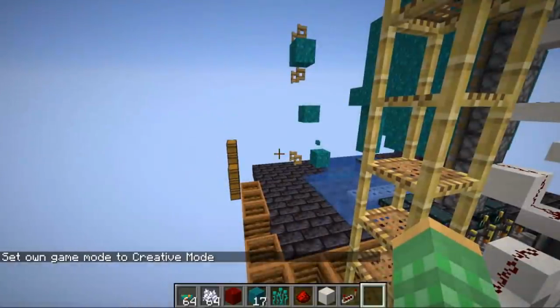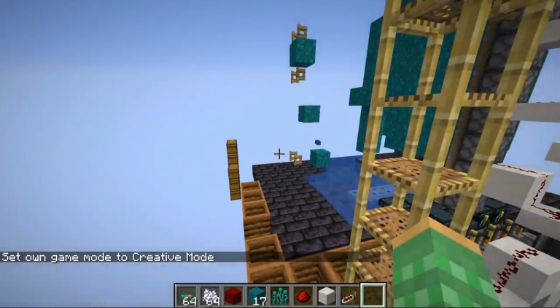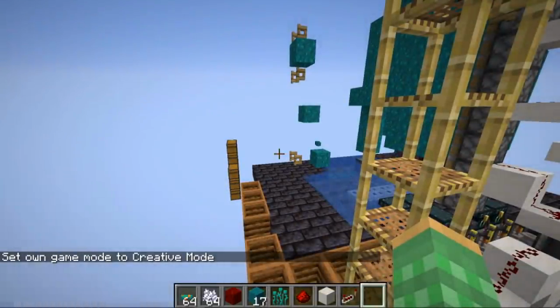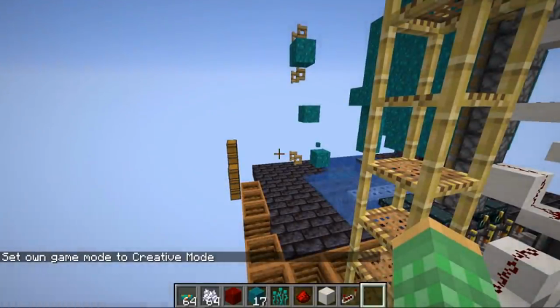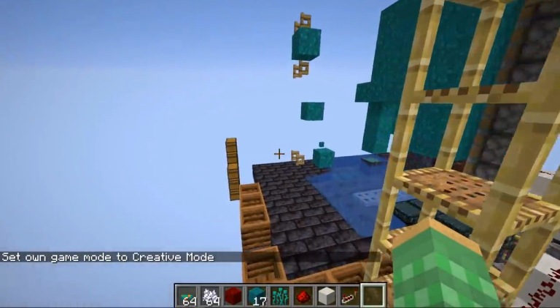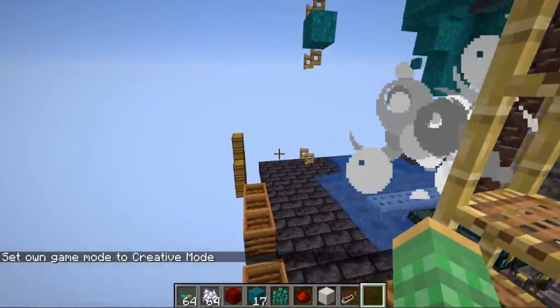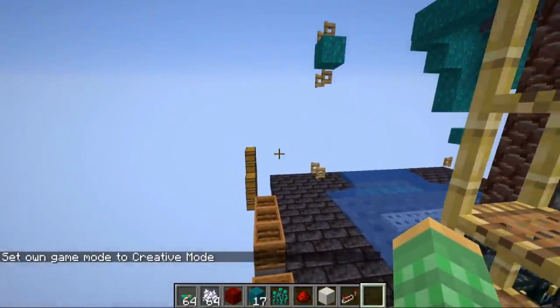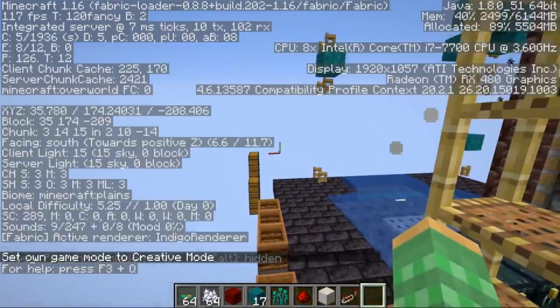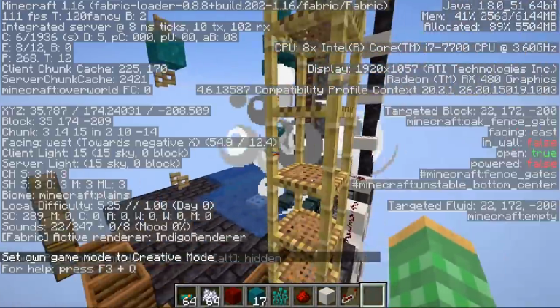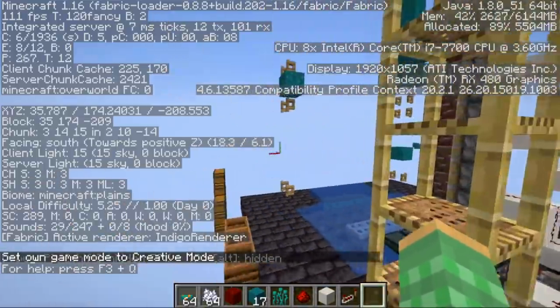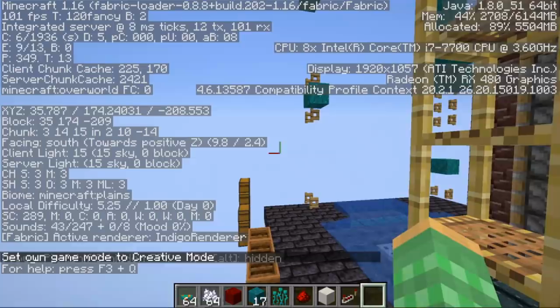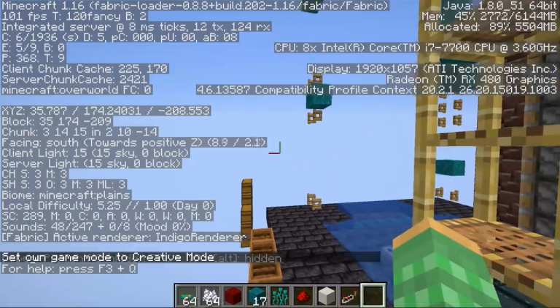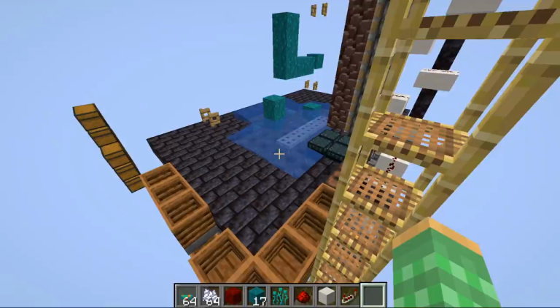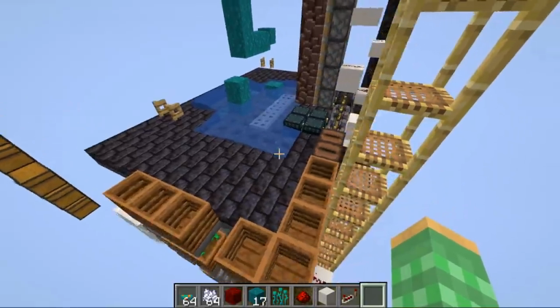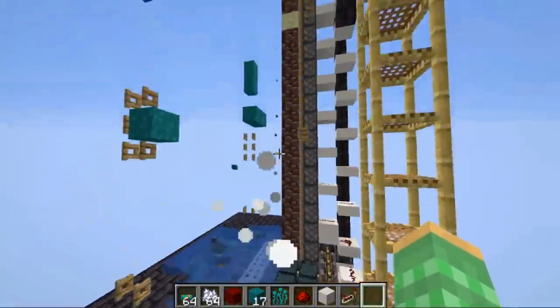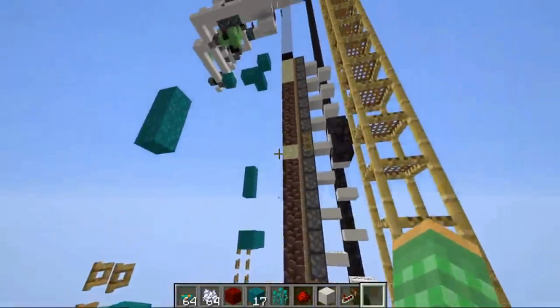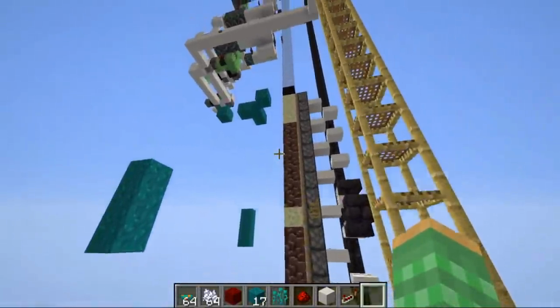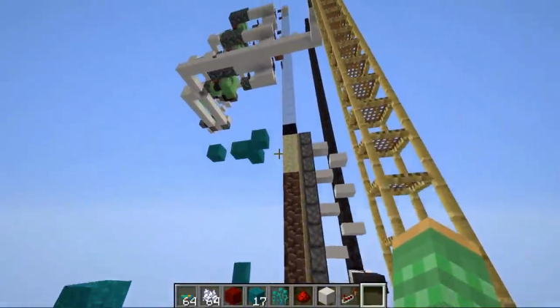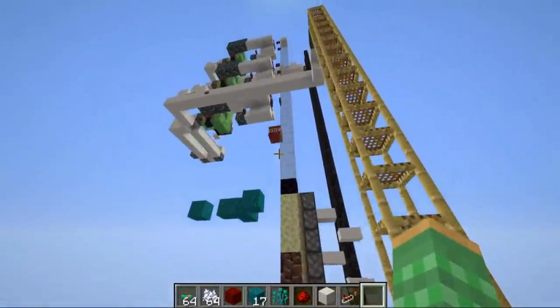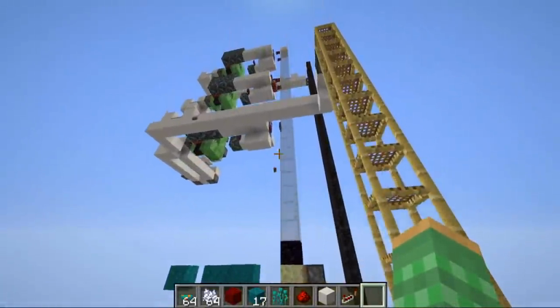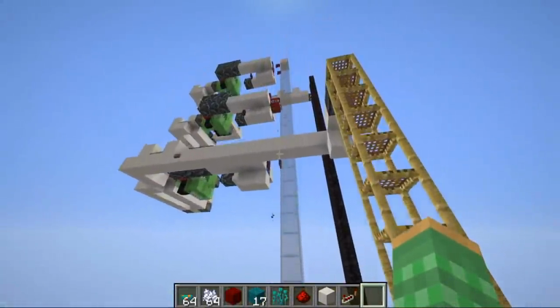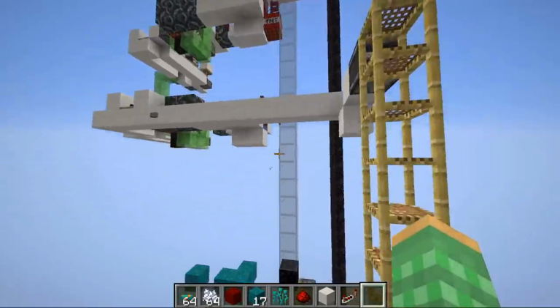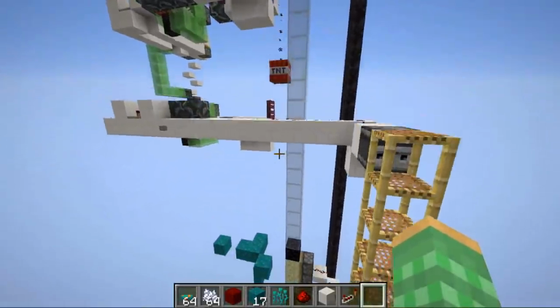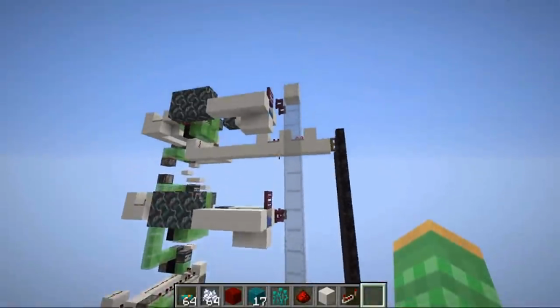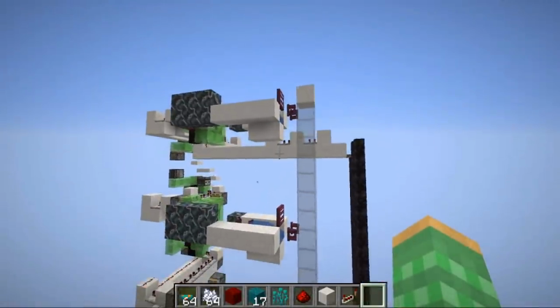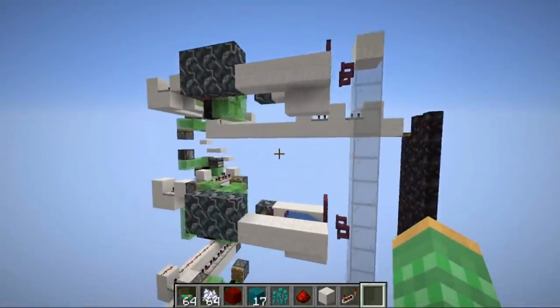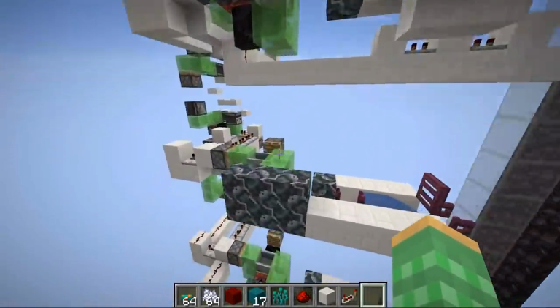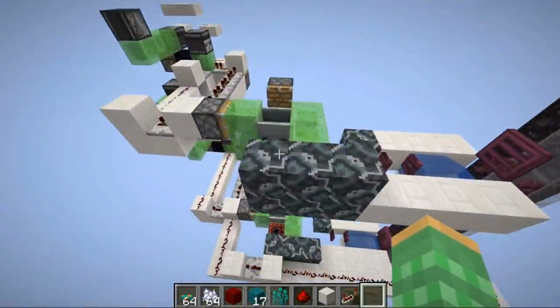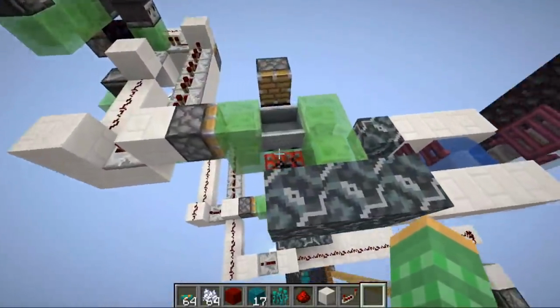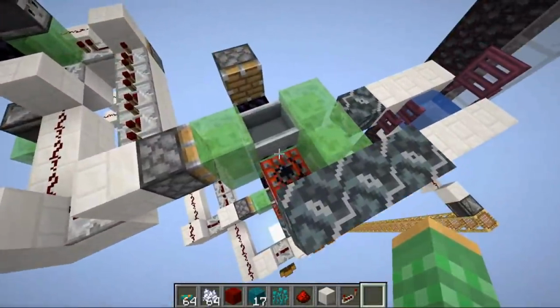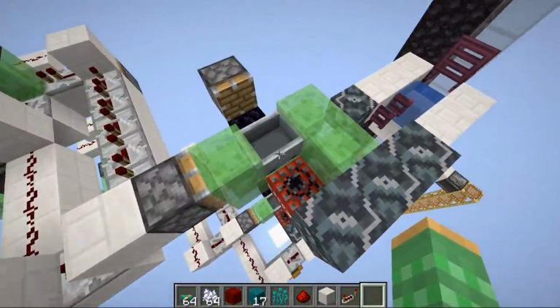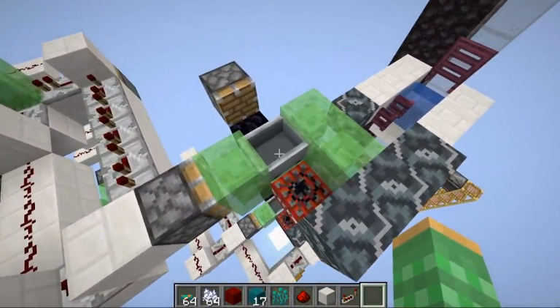If you are building this in your world, make sure you build it in the same direction as in the world download, which faces south. Also make sure you spawn-proof everything so mobs don't climb on top and bump things like the minecarts in the TNT dupers.